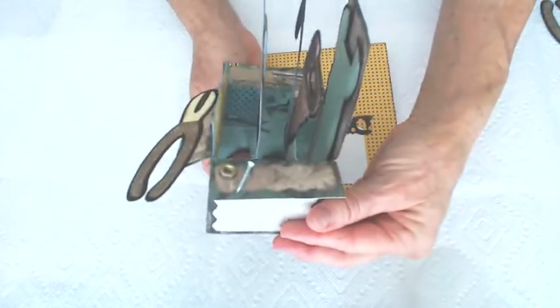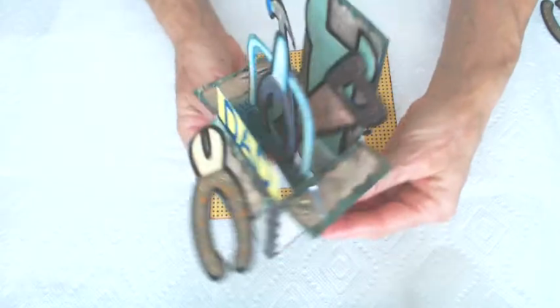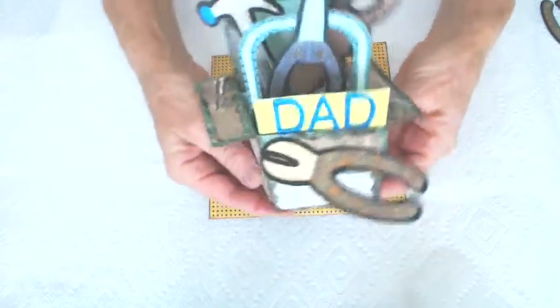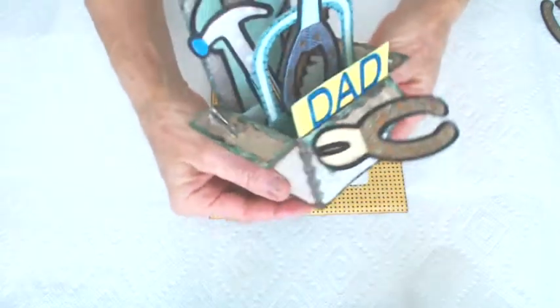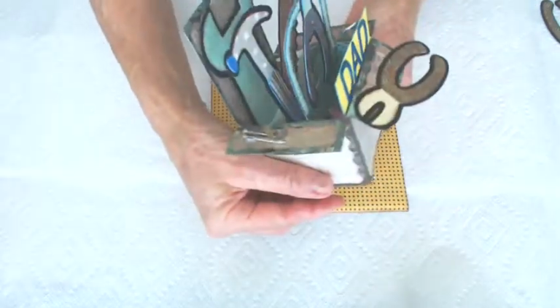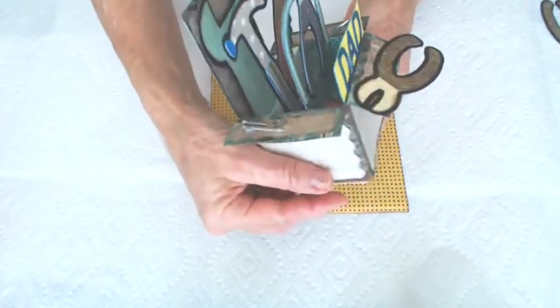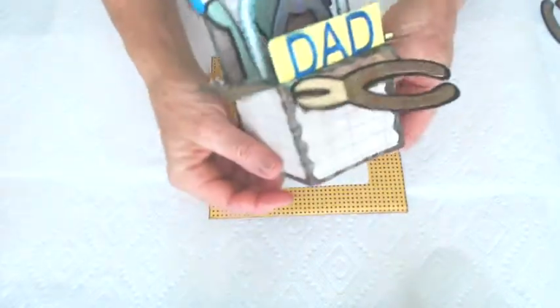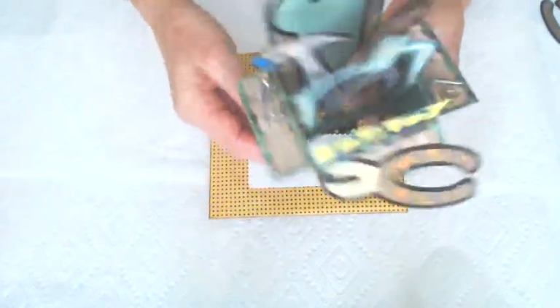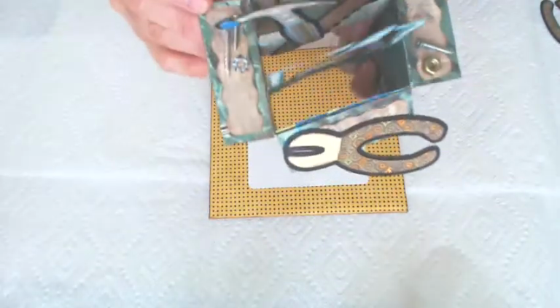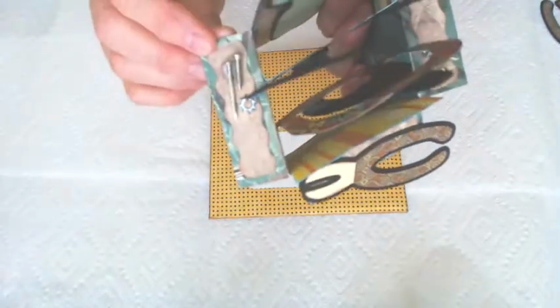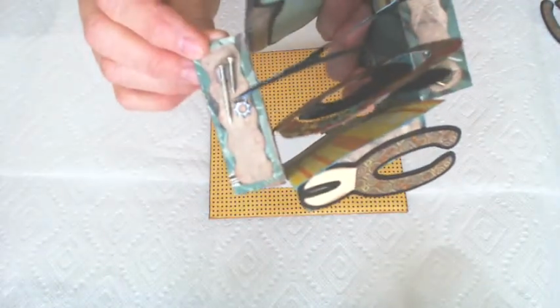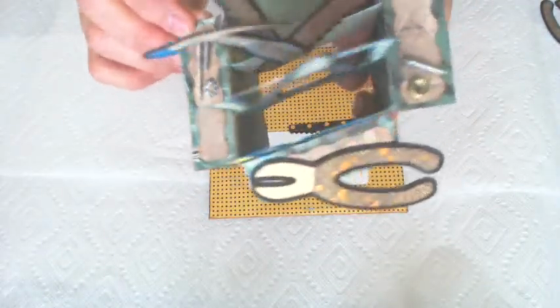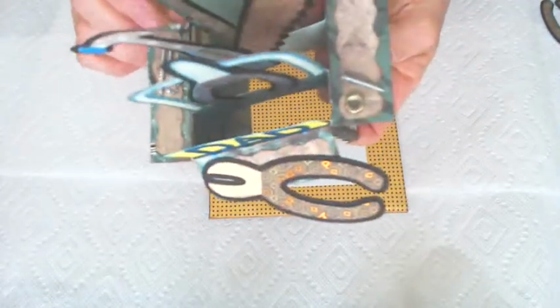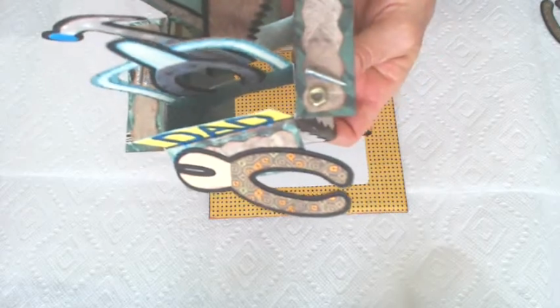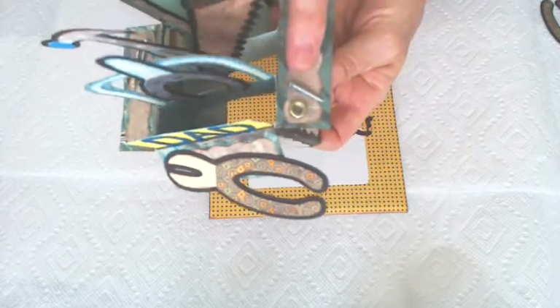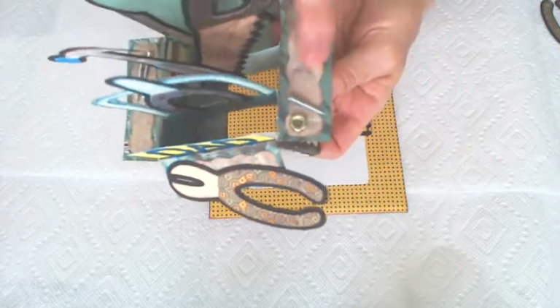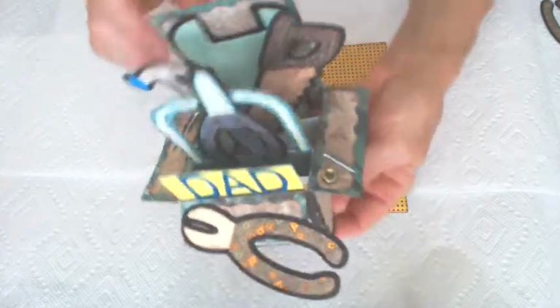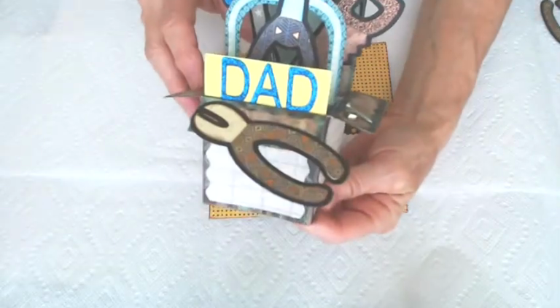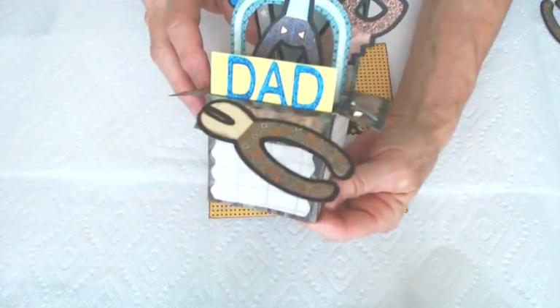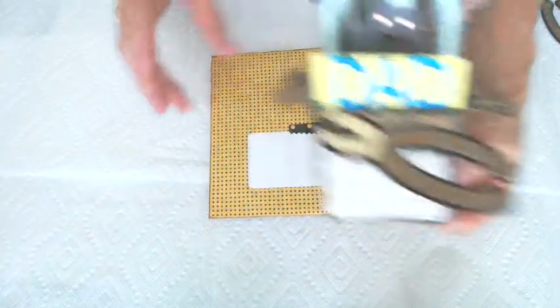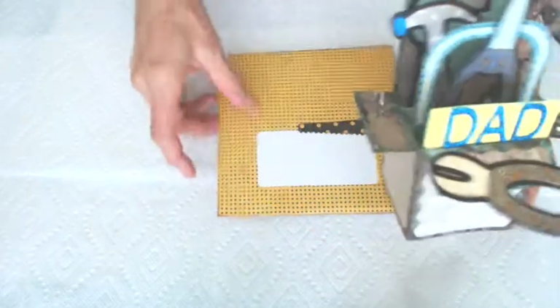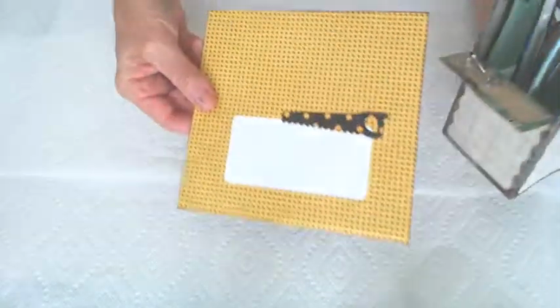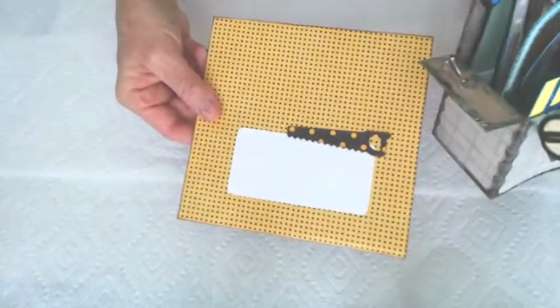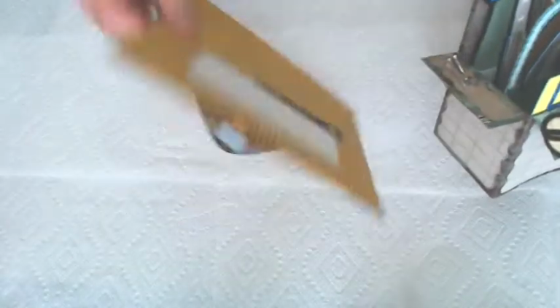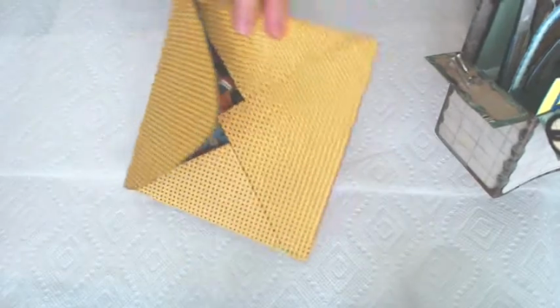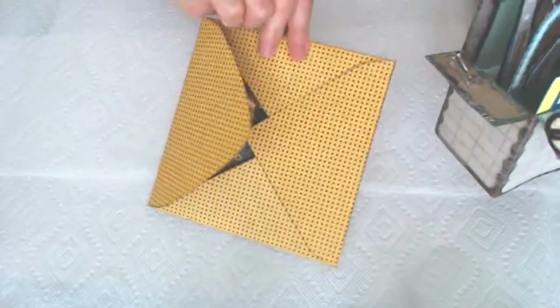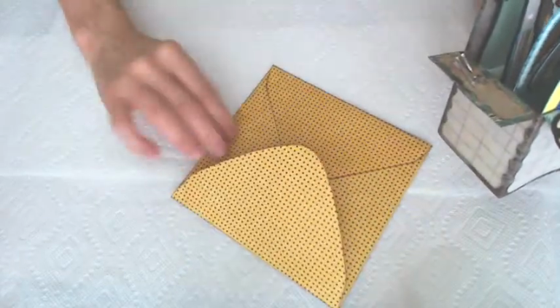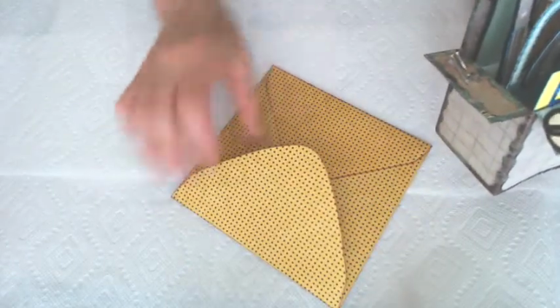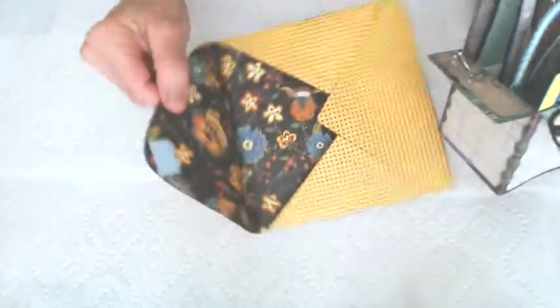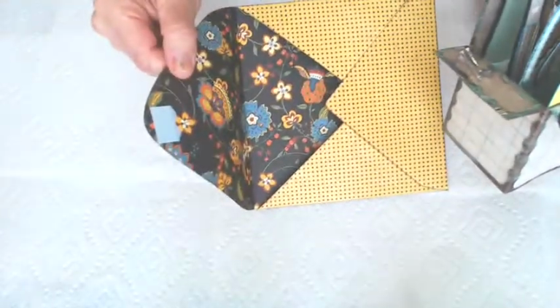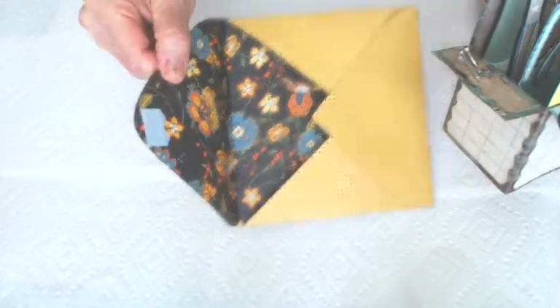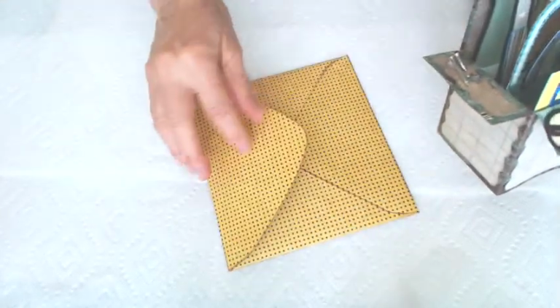Lots of tools, all kinds of stuff. I have these little screws and nuts that I glued here. And here's the envelope — the back of the envelope. It's got tabs on the inside.